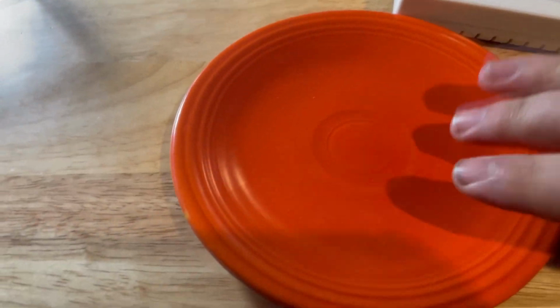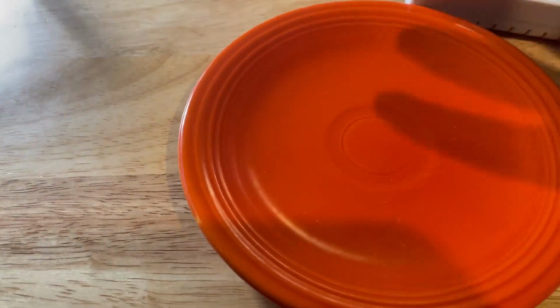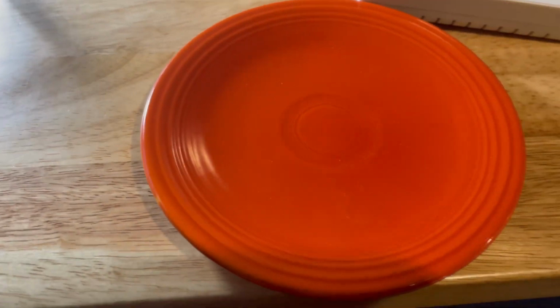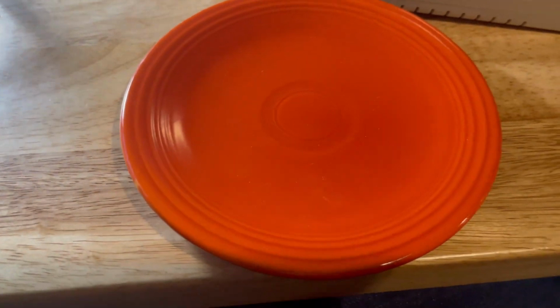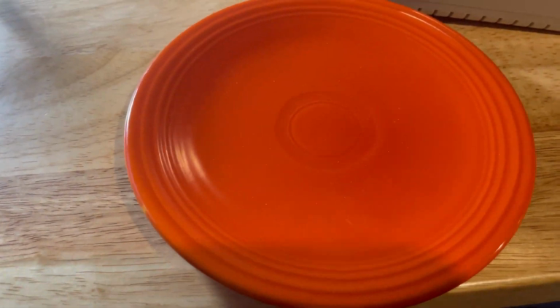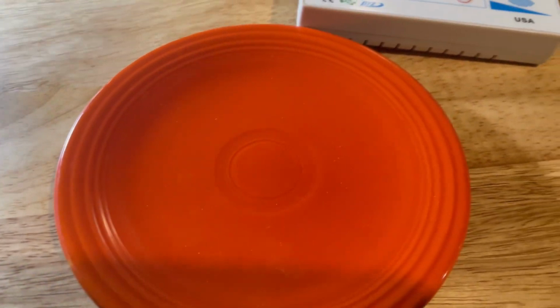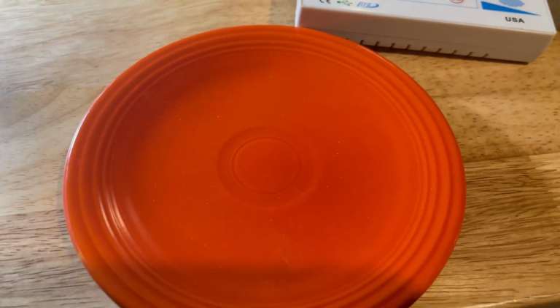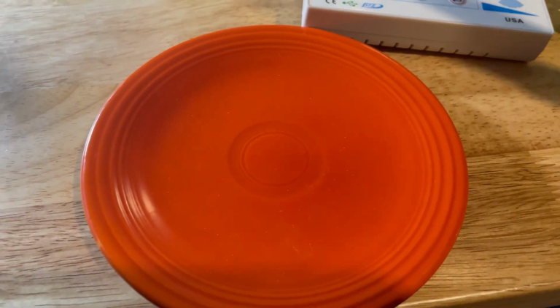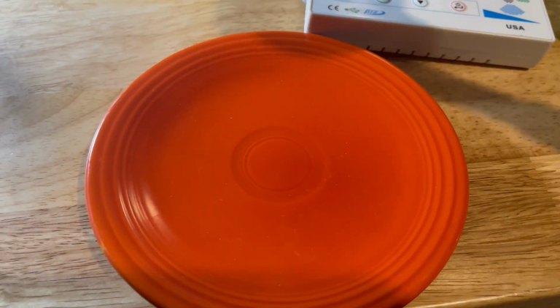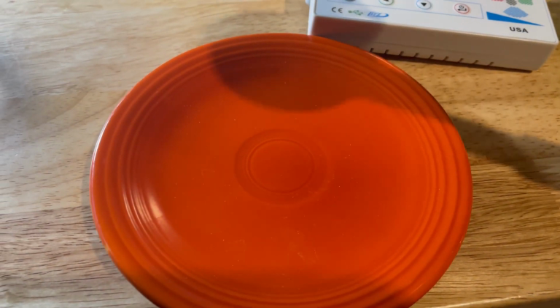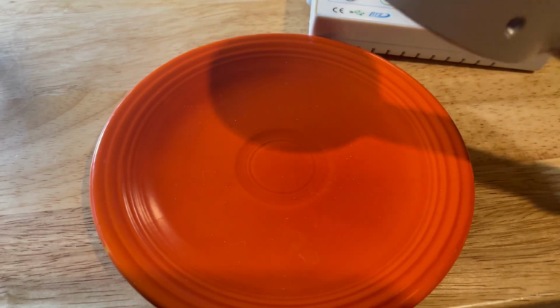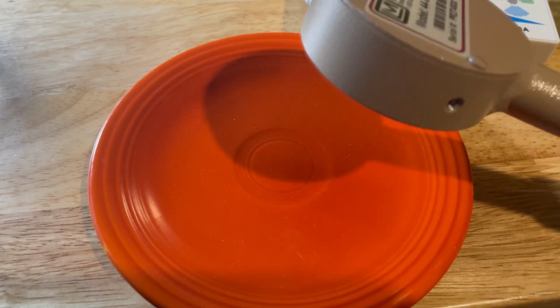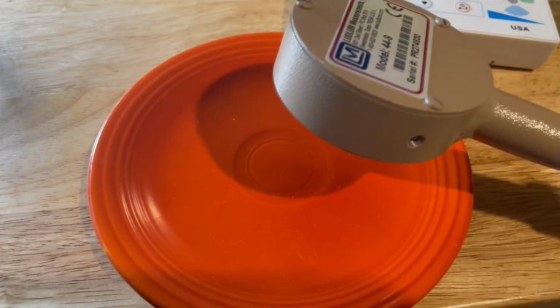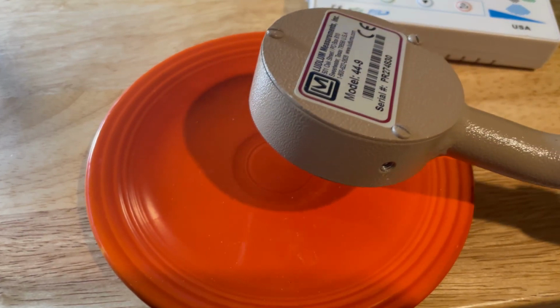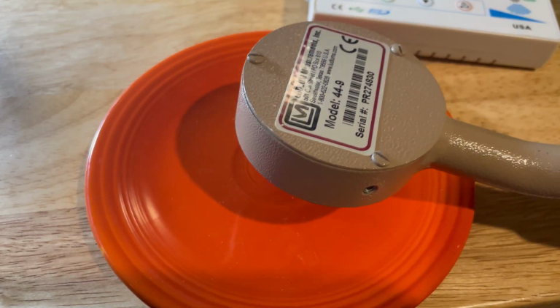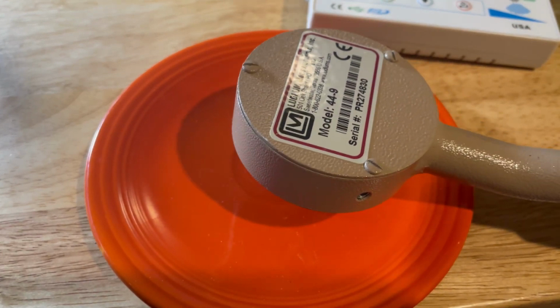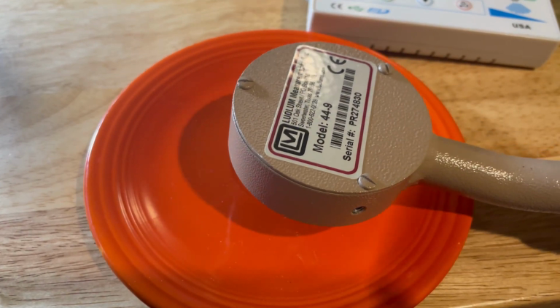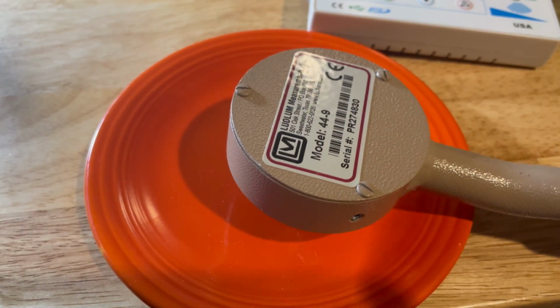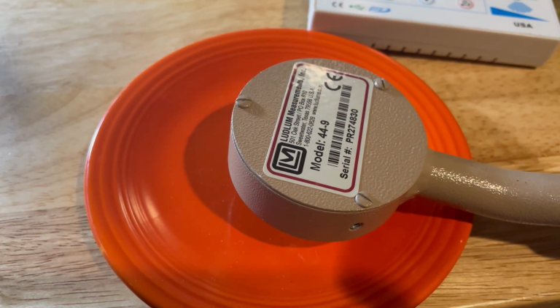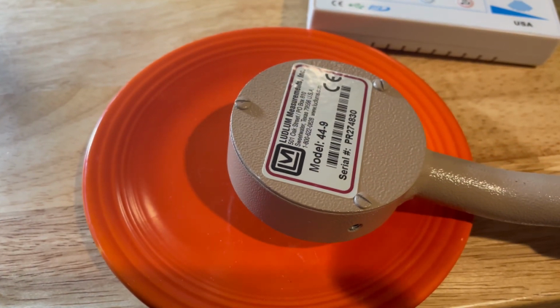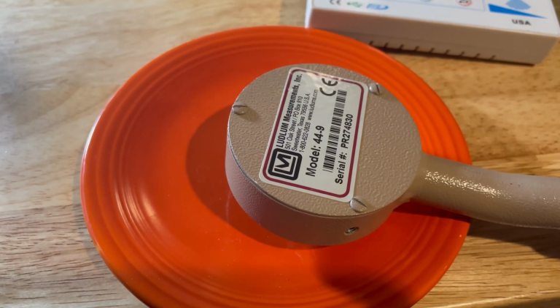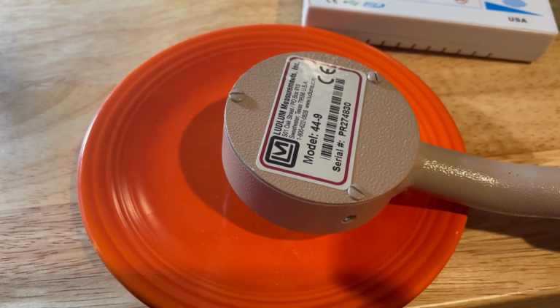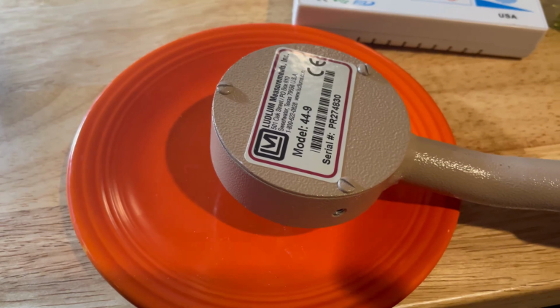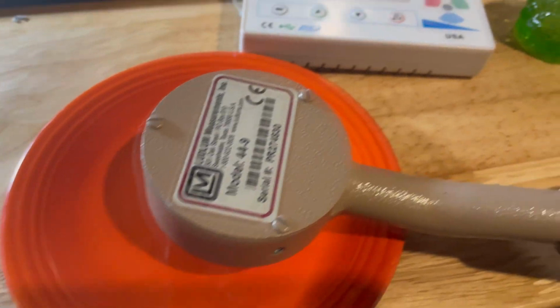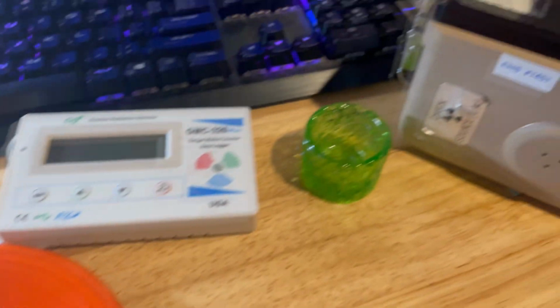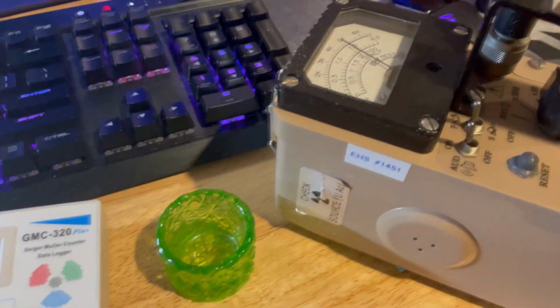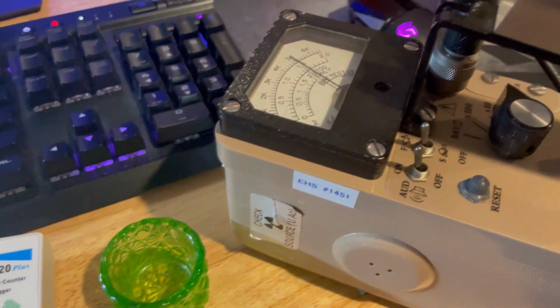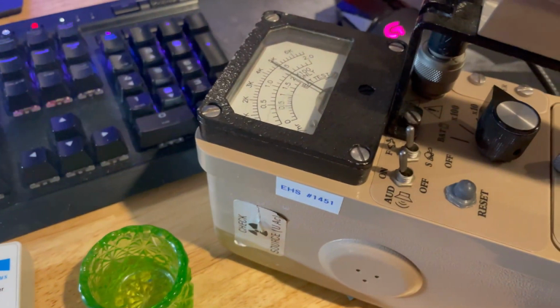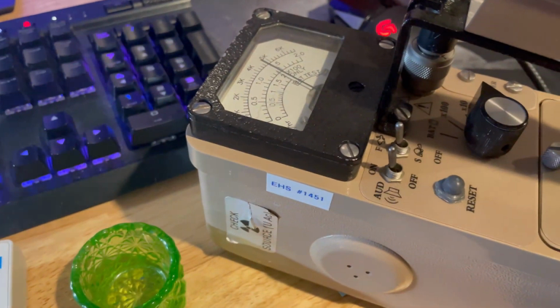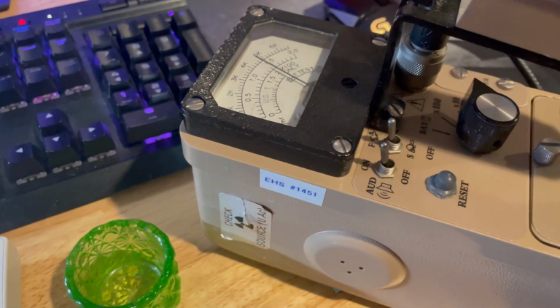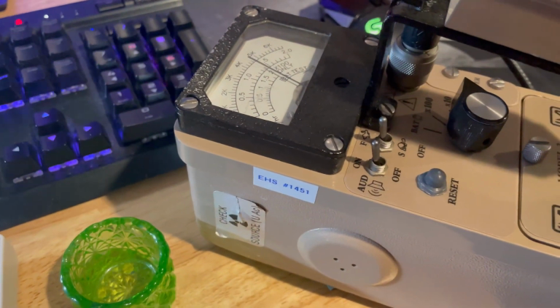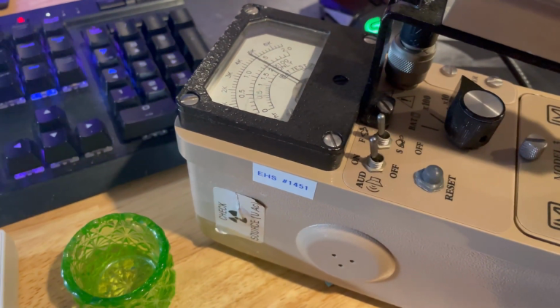All right, then we can check out this Fiesta ware — the uranium glaze. That's a recent acquisition I've made. That's going up to right about 50,000 counts per minute.